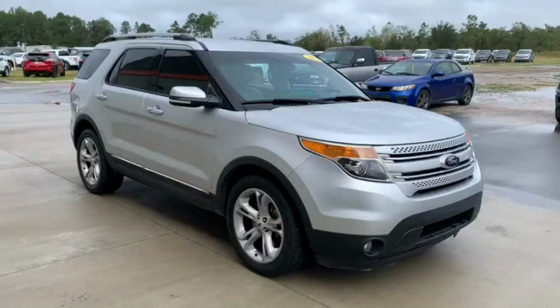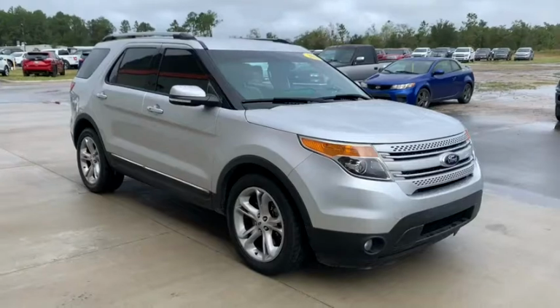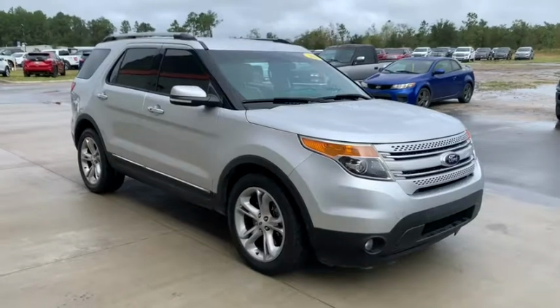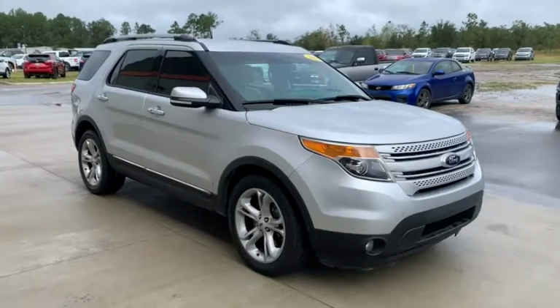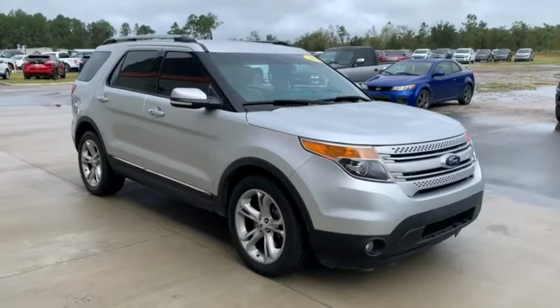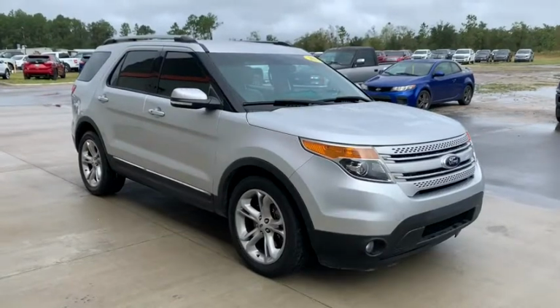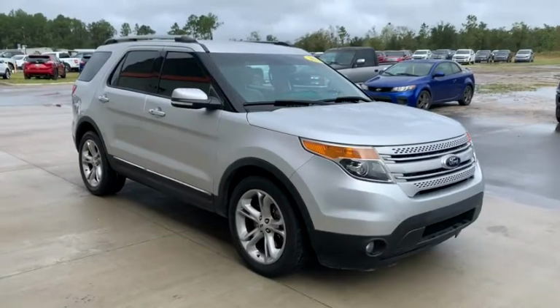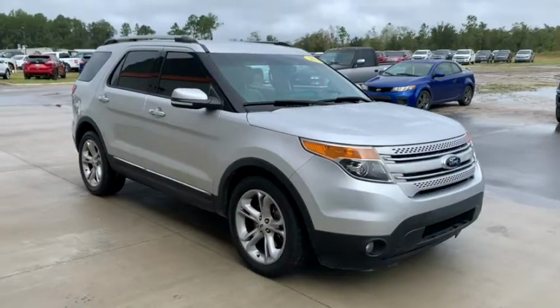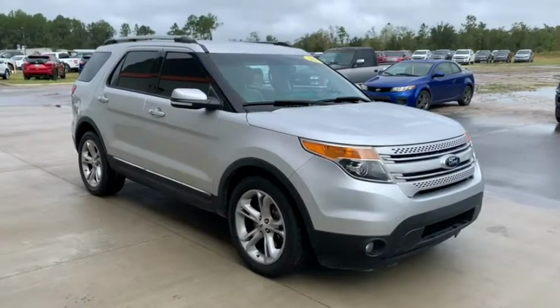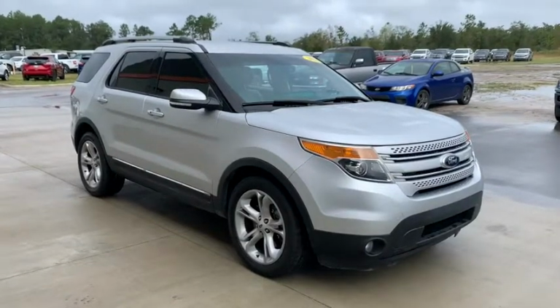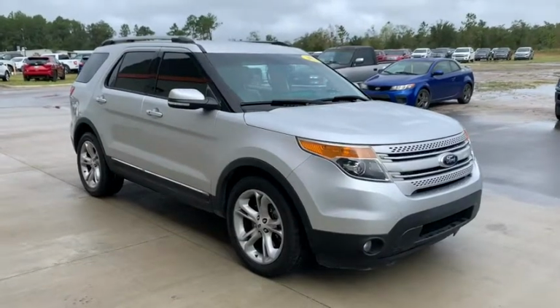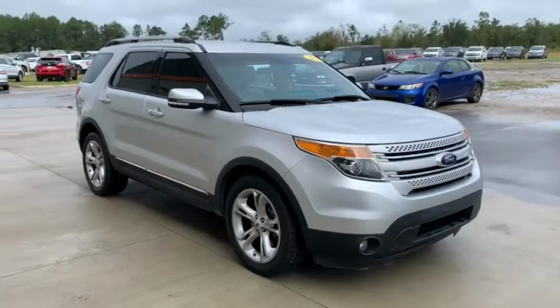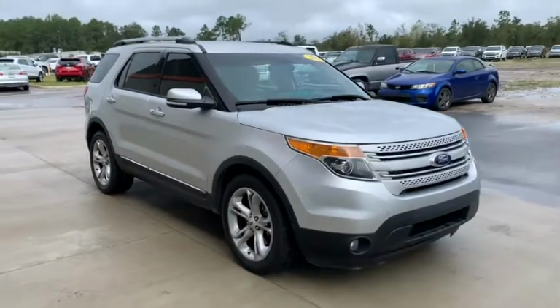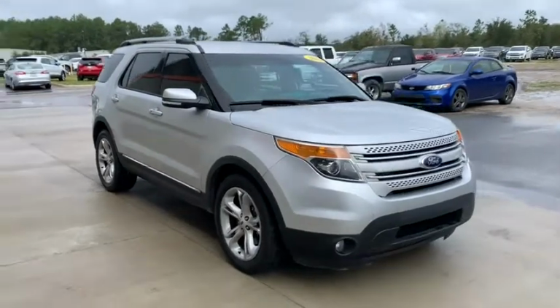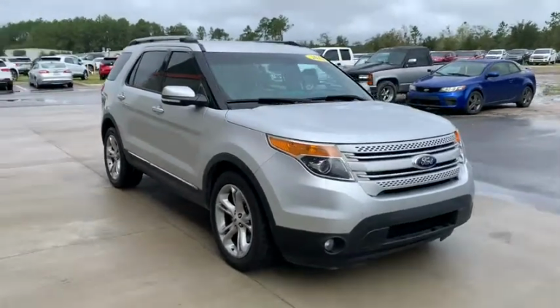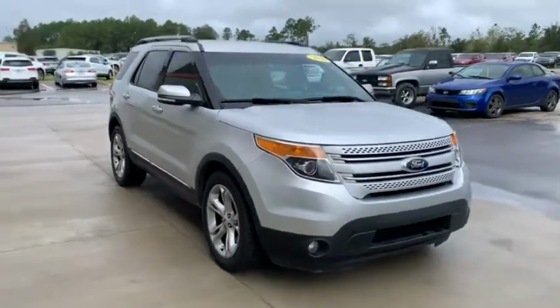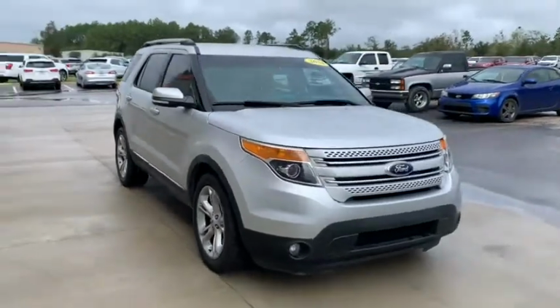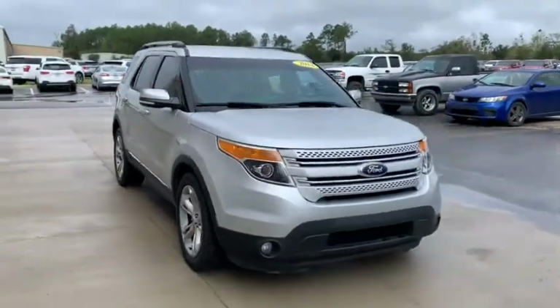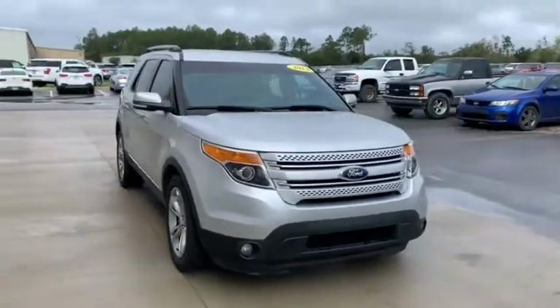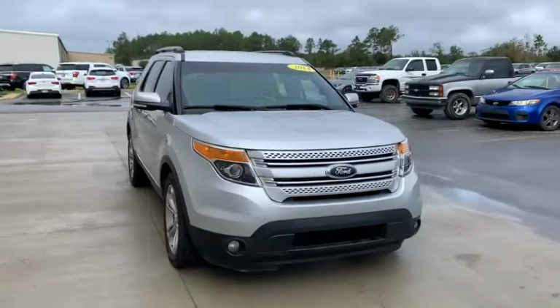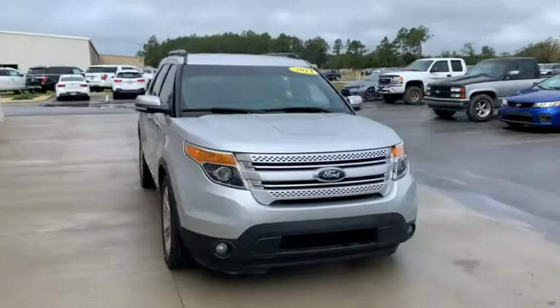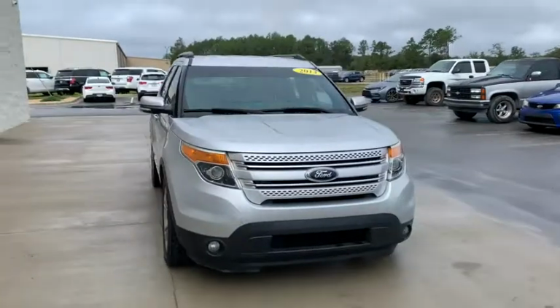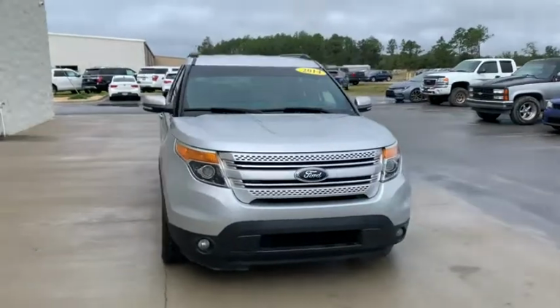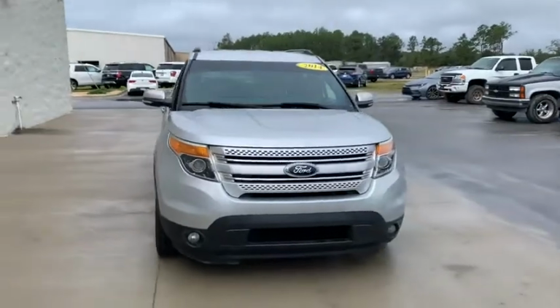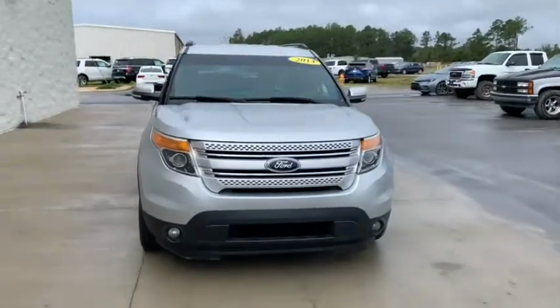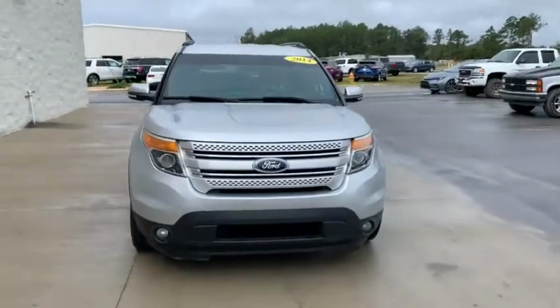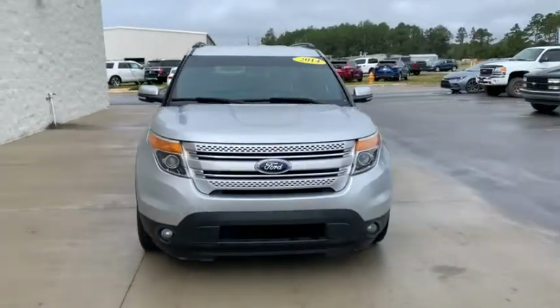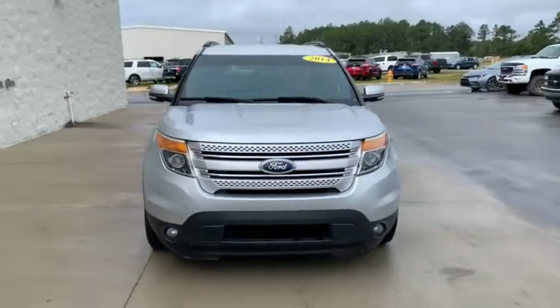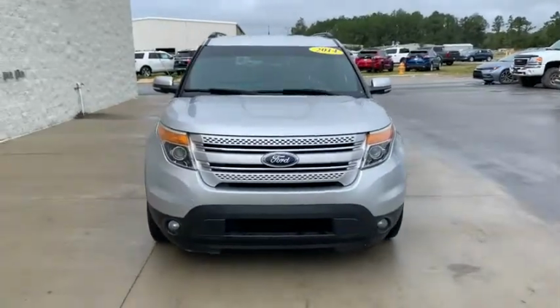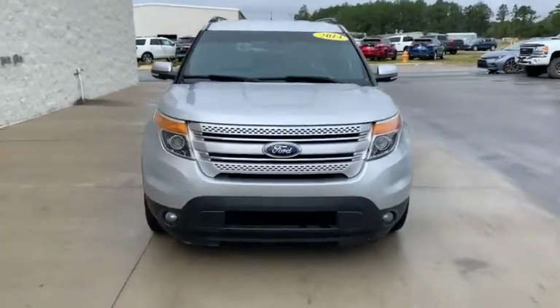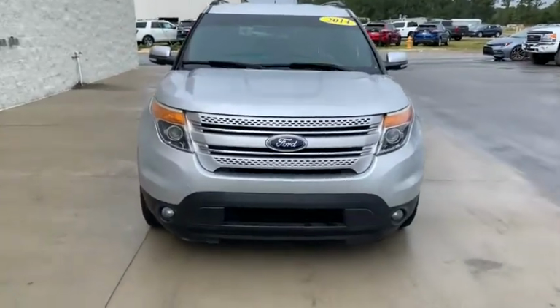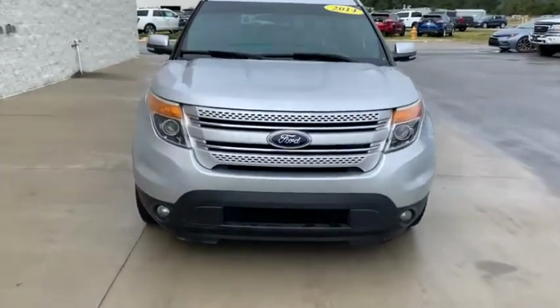You're gonna love the 2014 Ford Explorer. With less than 80,000 miles on the odometer, this vehicle provides excellent value.